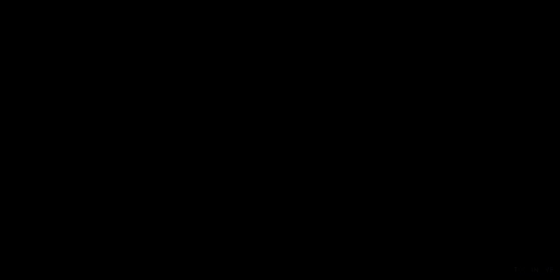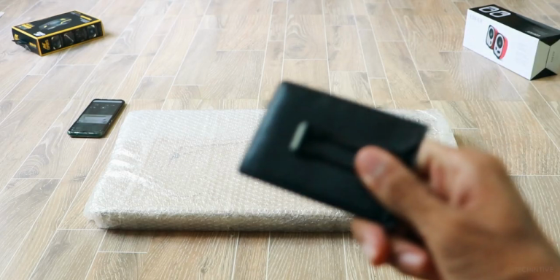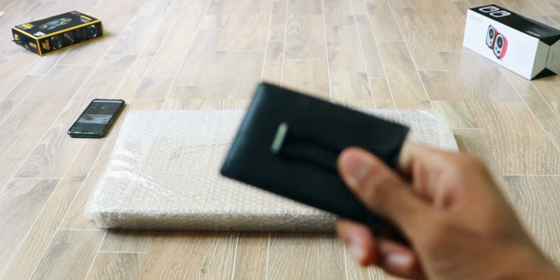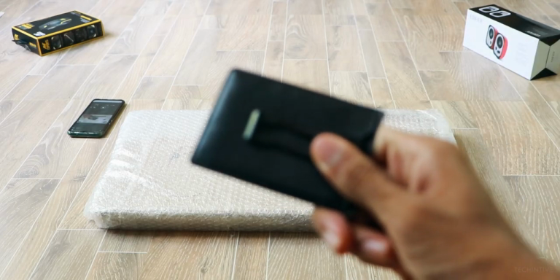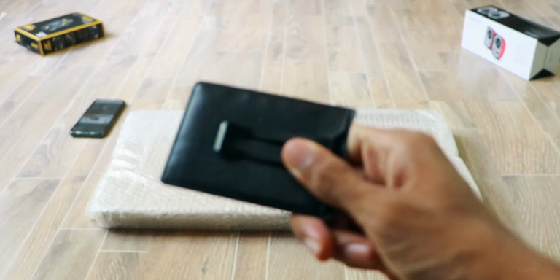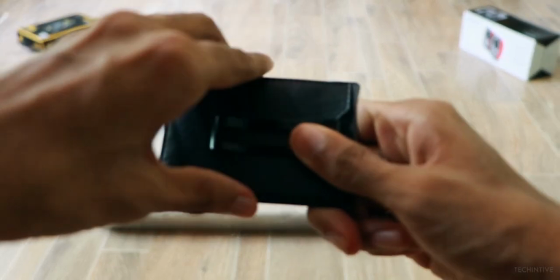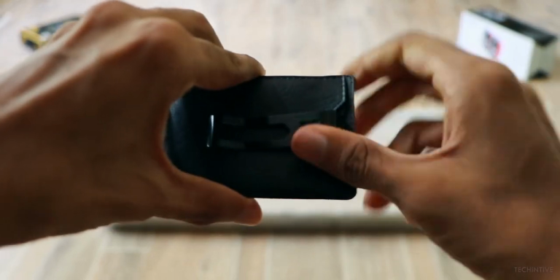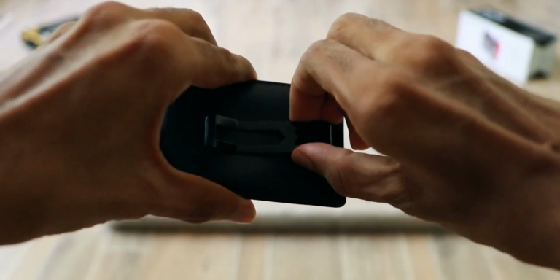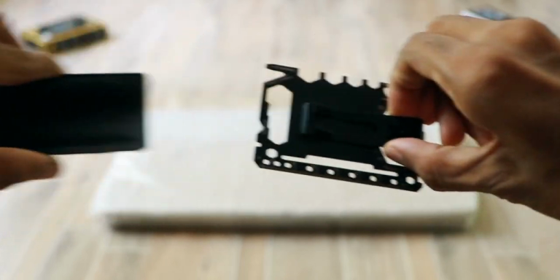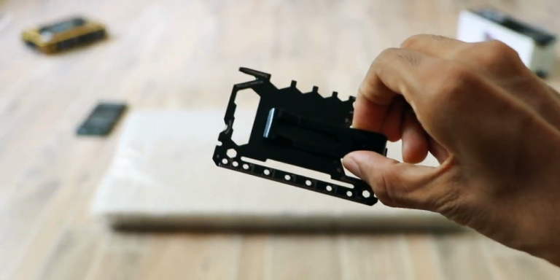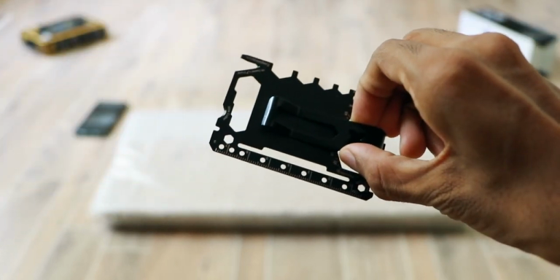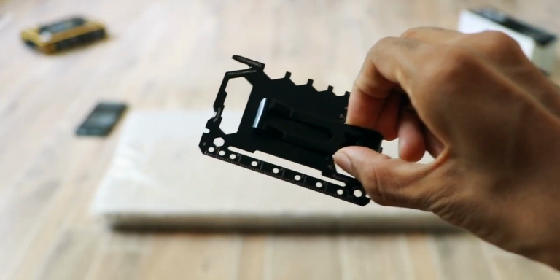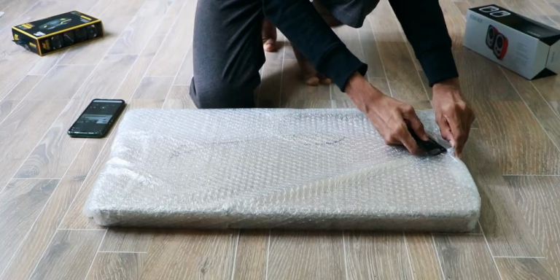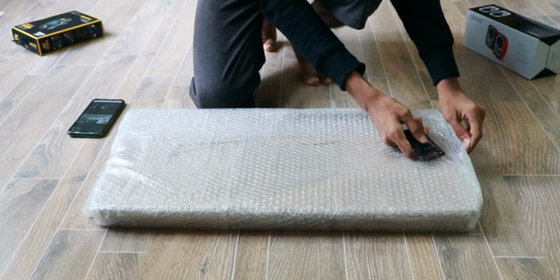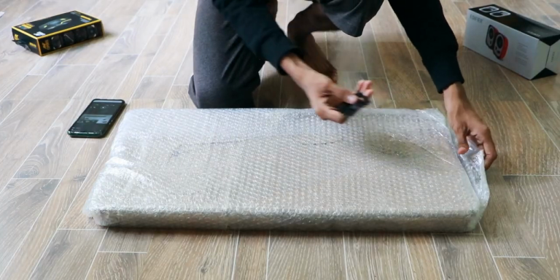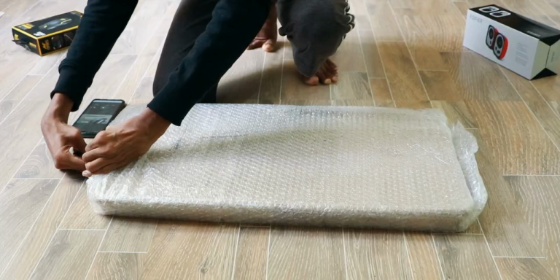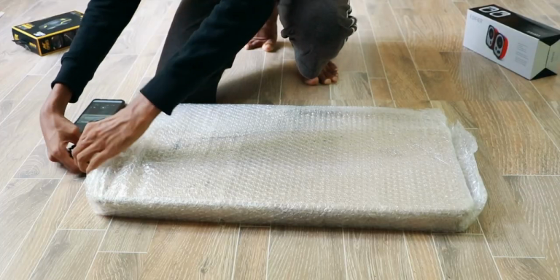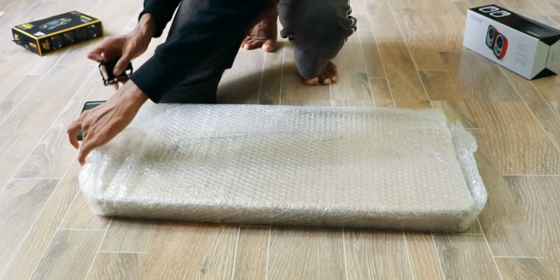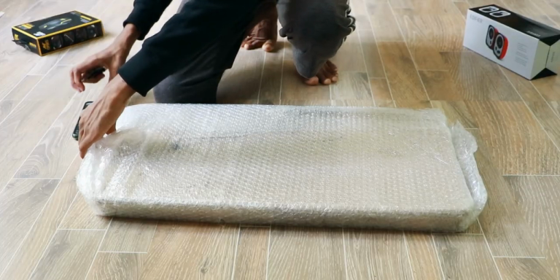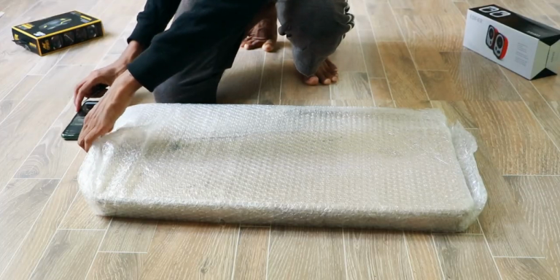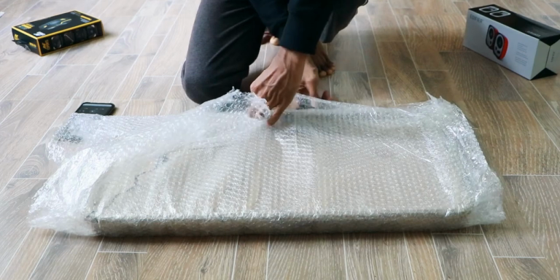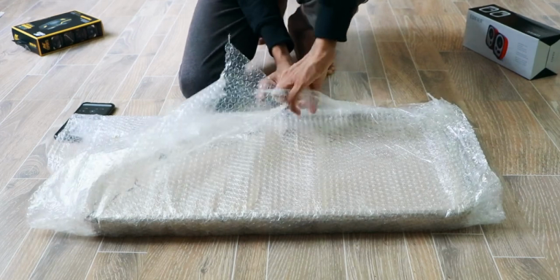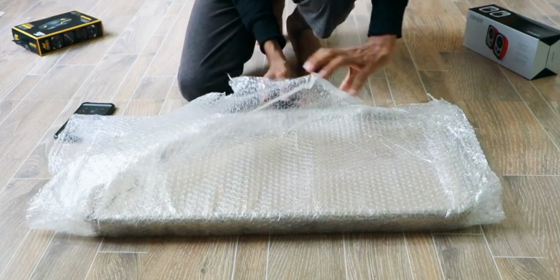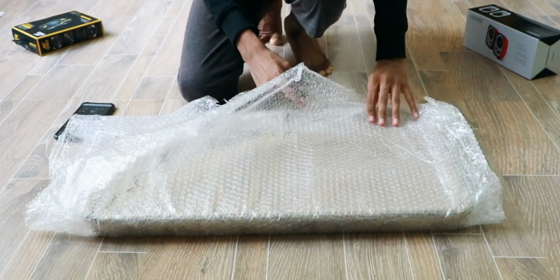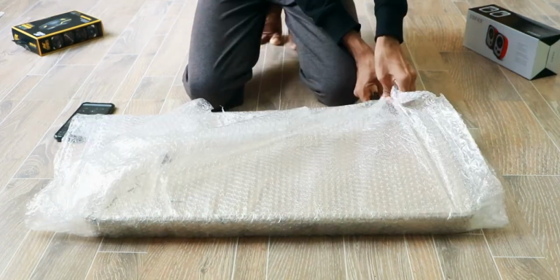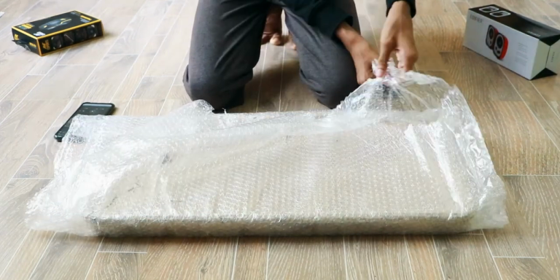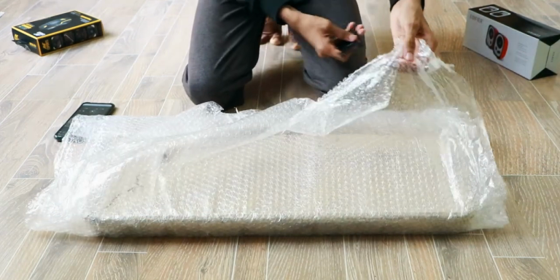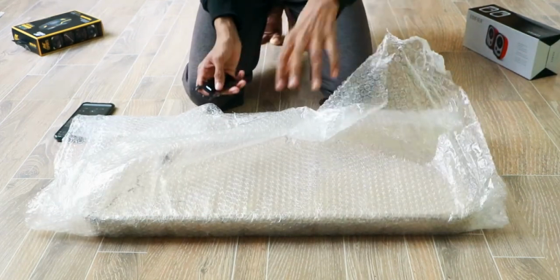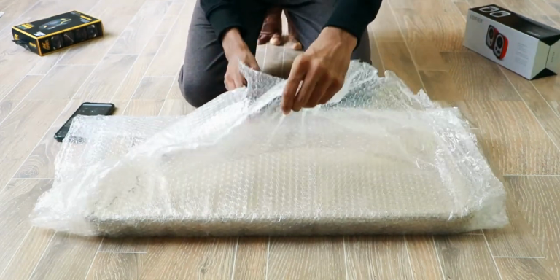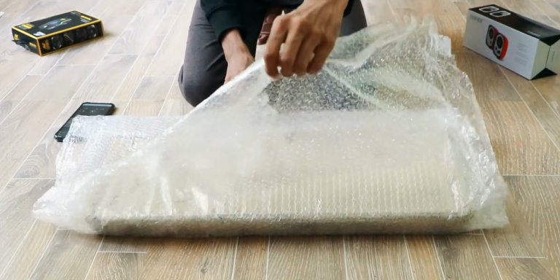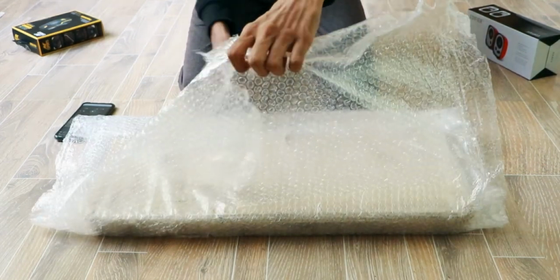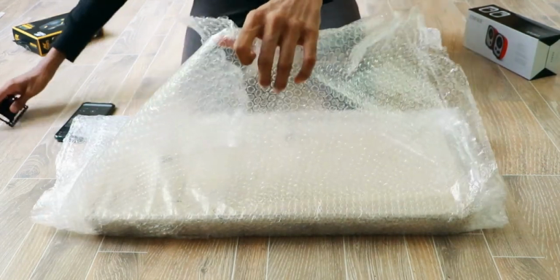Hey guys, welcome to TechIntel. Today we have a large package to take a look at. This is a multi-purpose table which is truly awesome. This table is really good based on pricing, and trust me guys, this review is based on my personal experience.